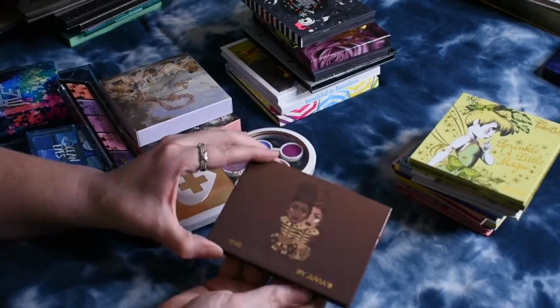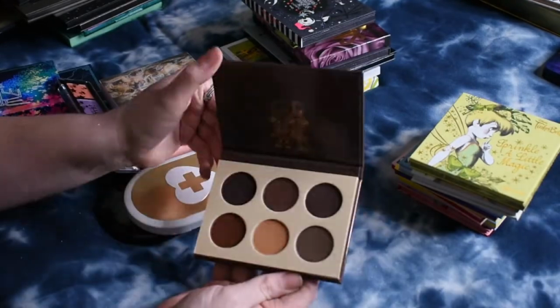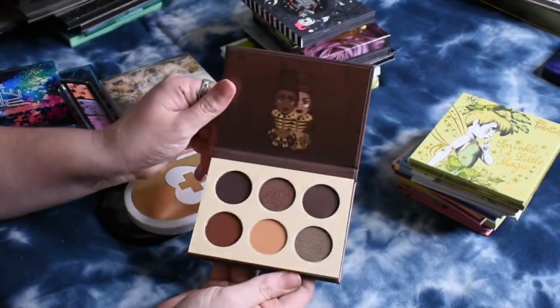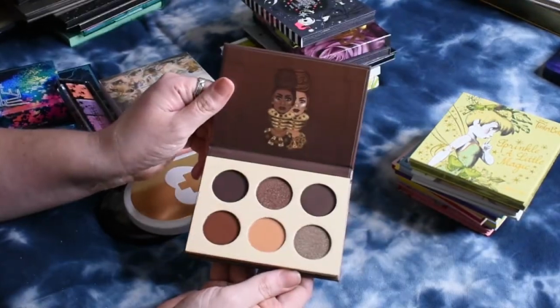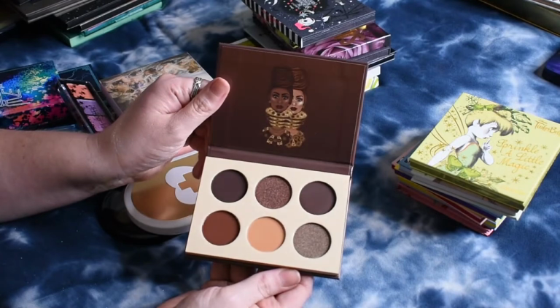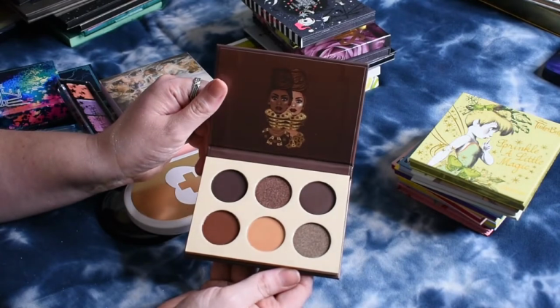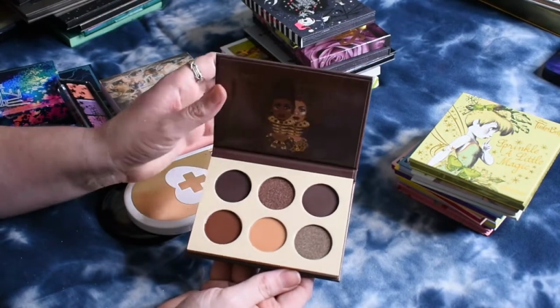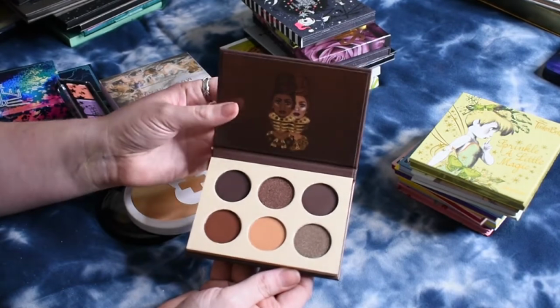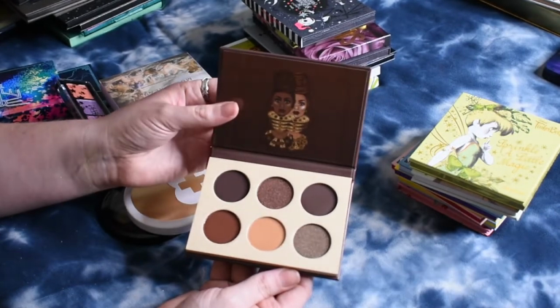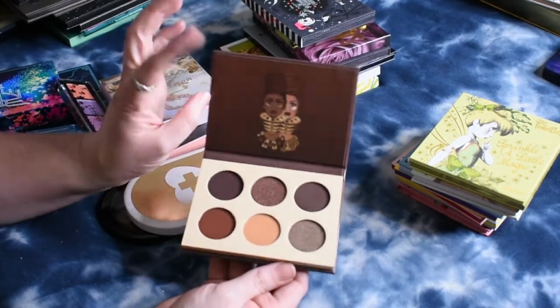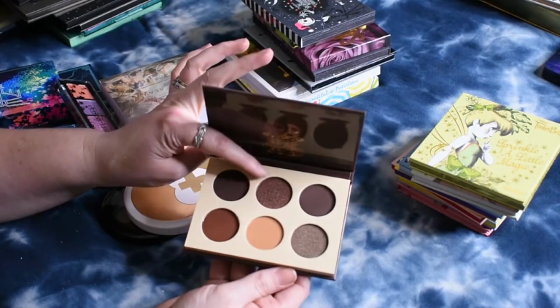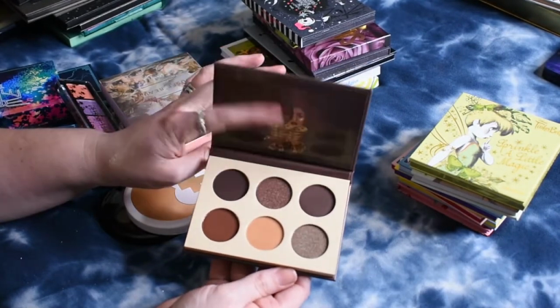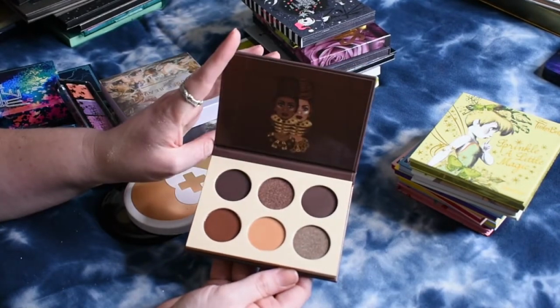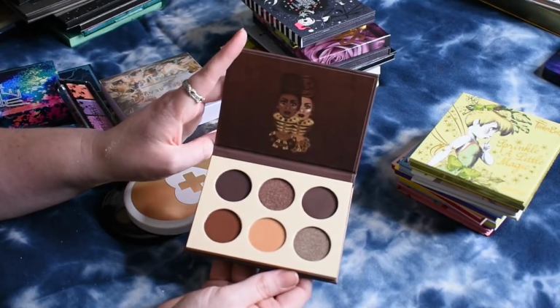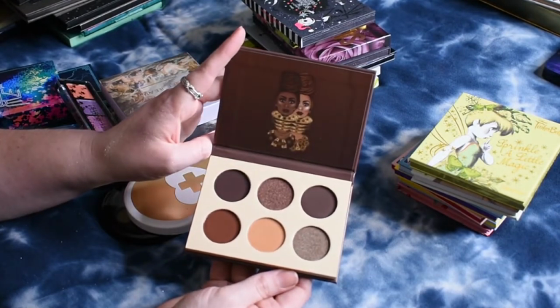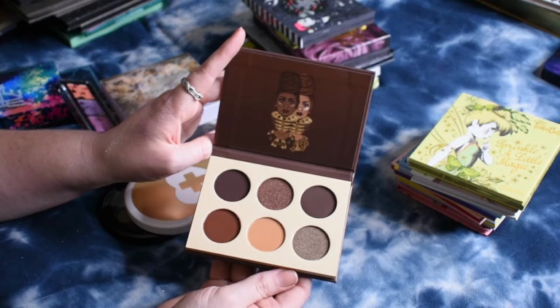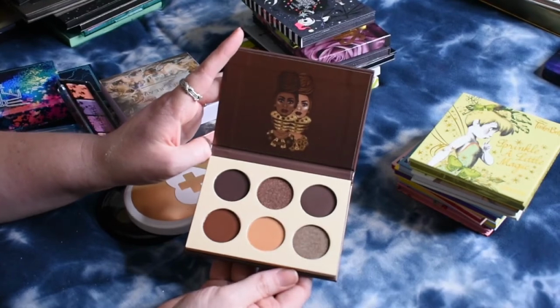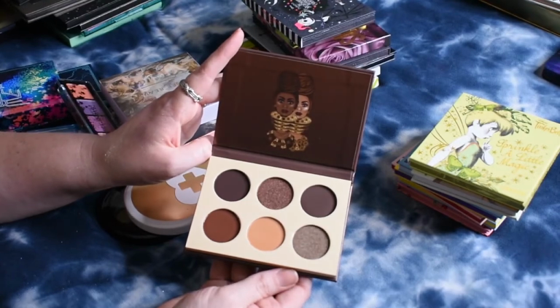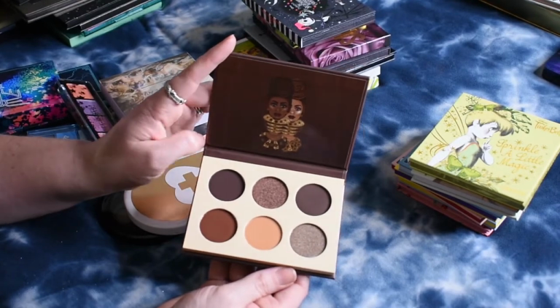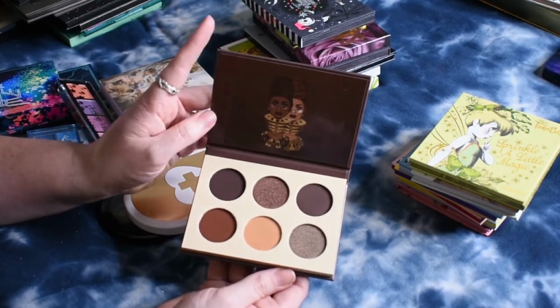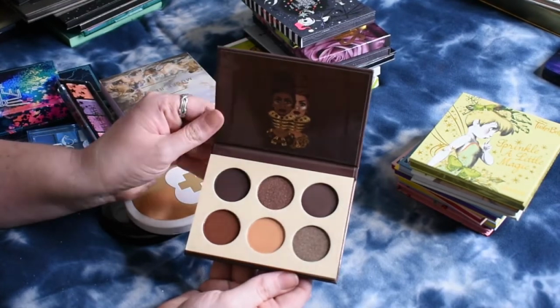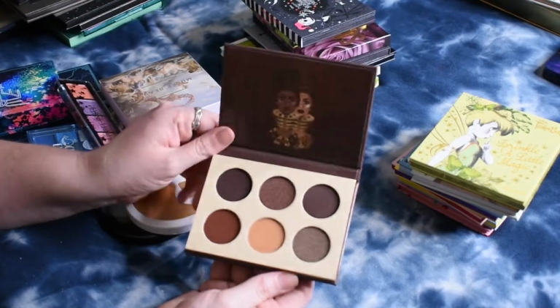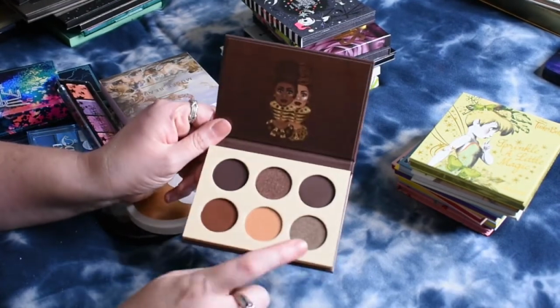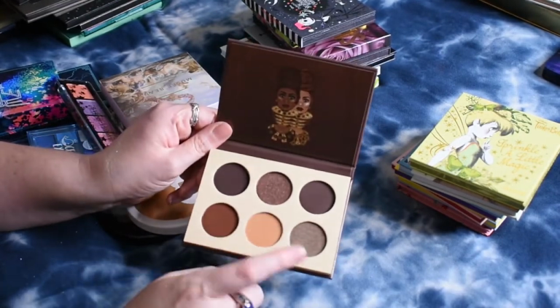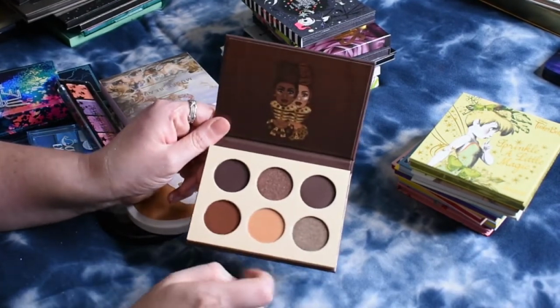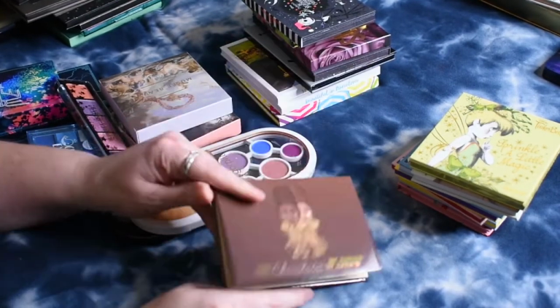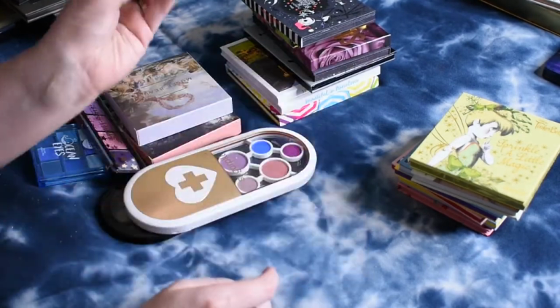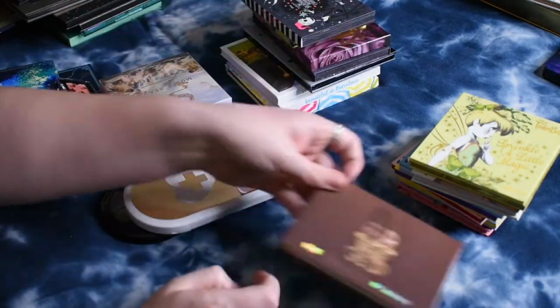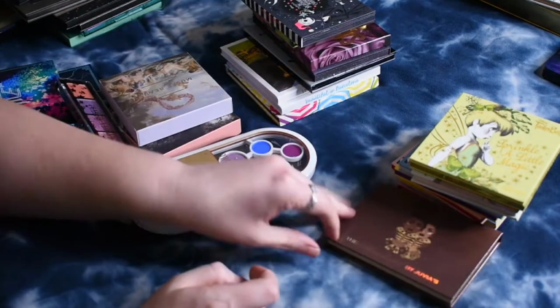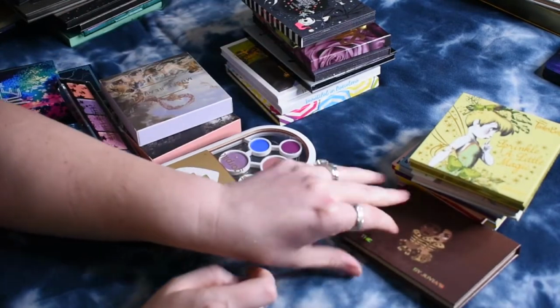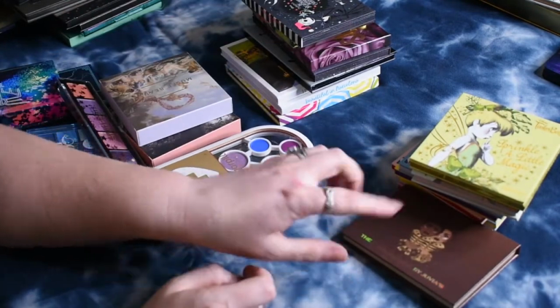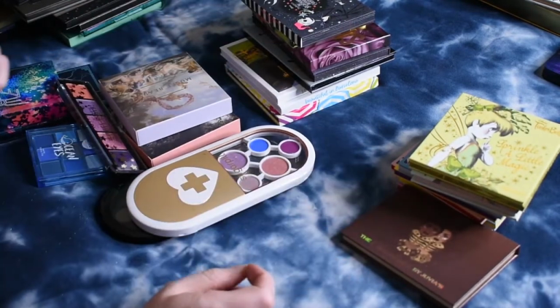This is the Chocolates palette by Juvia's Place. This is another super dark palette that has these browns in it, which is why I think I can let go of one of my other palettes. So I'm going to hang on to this one and let go of that other Nubian palette.